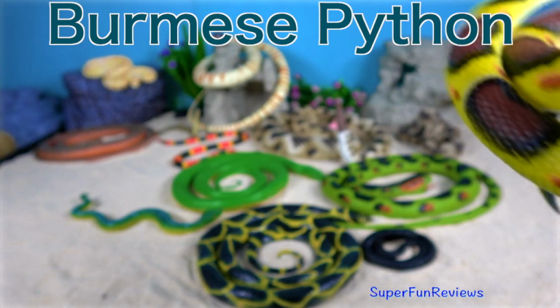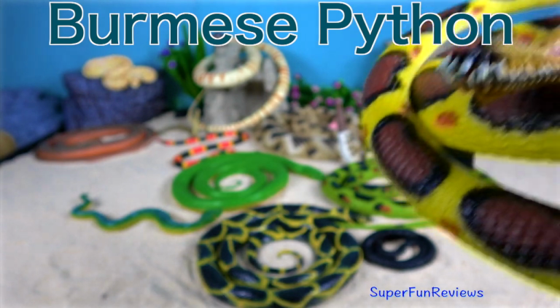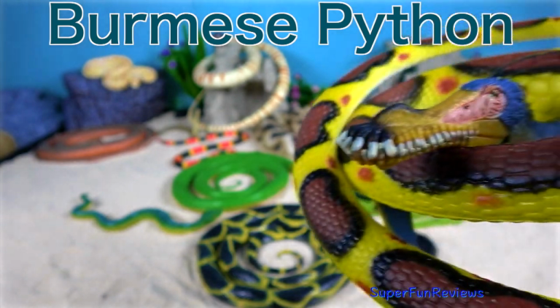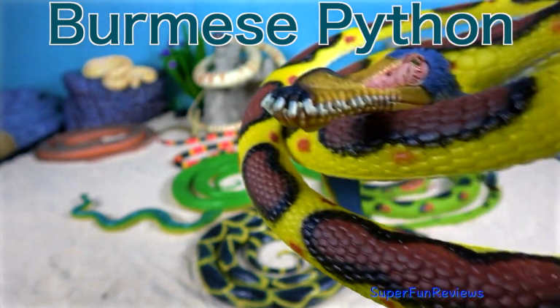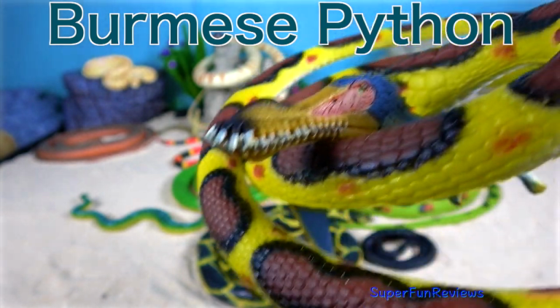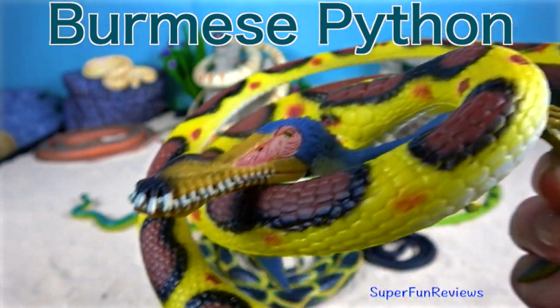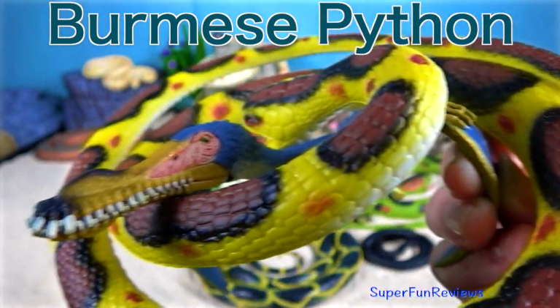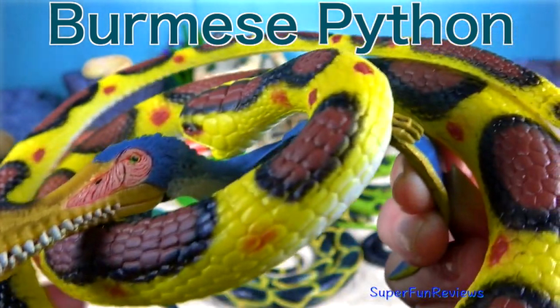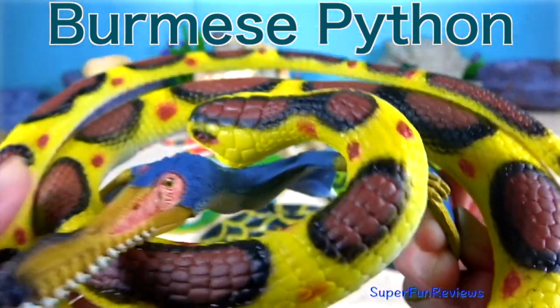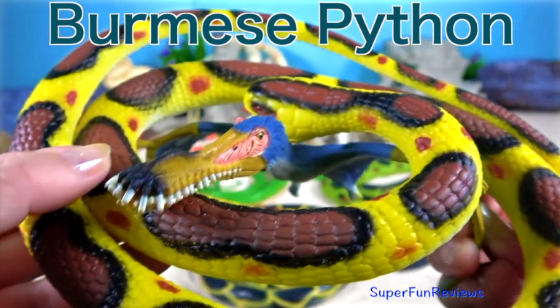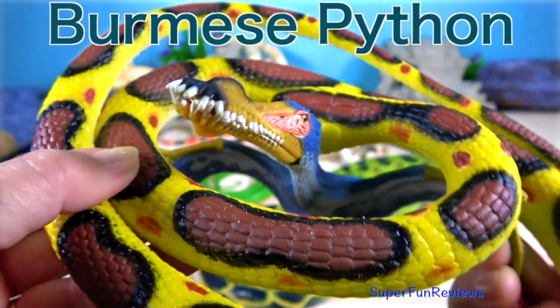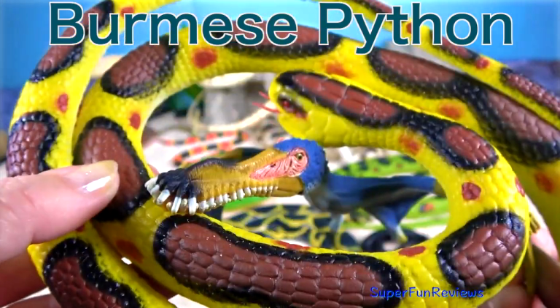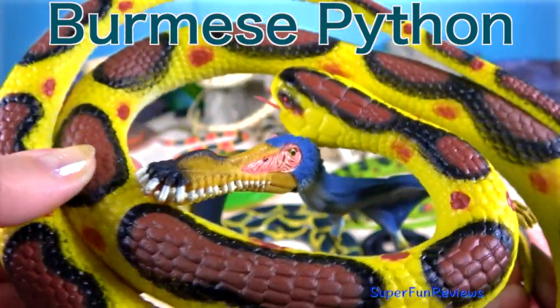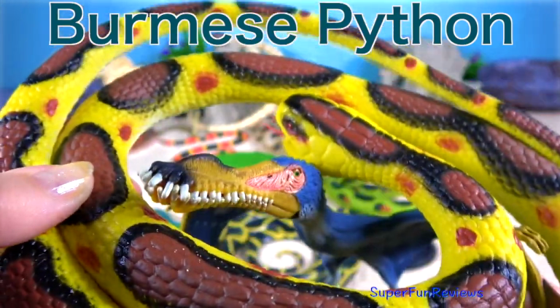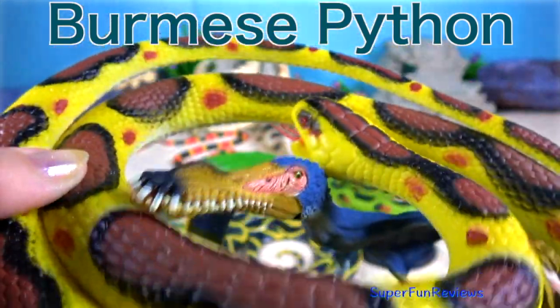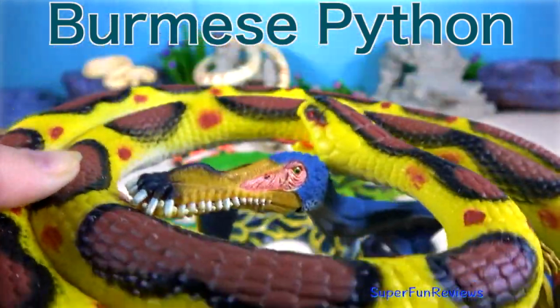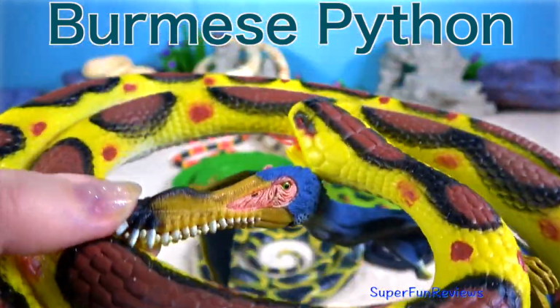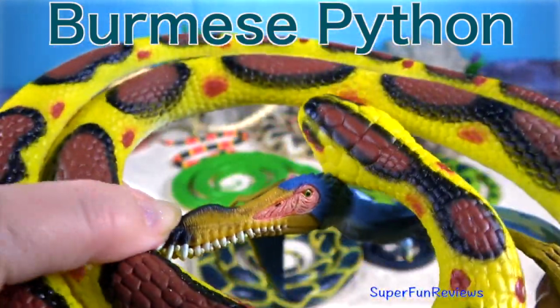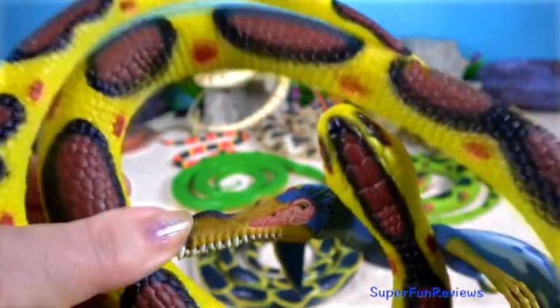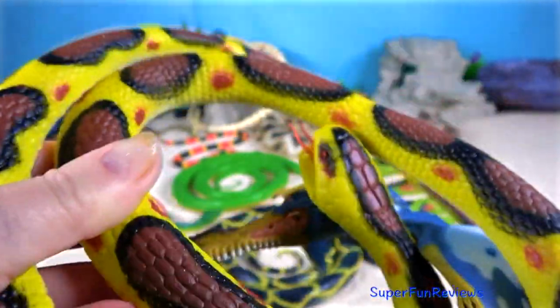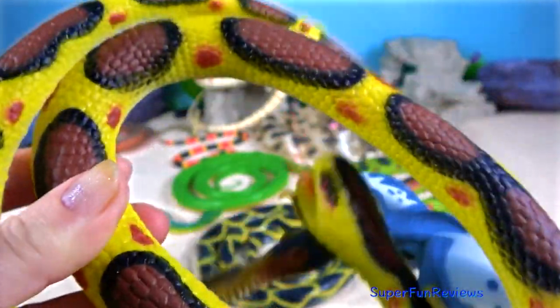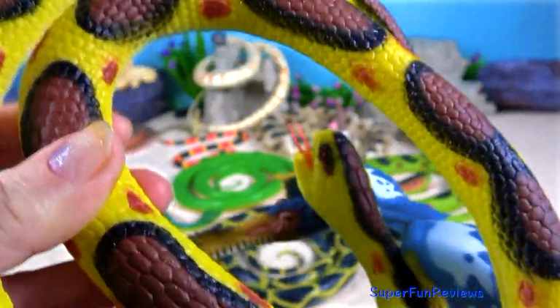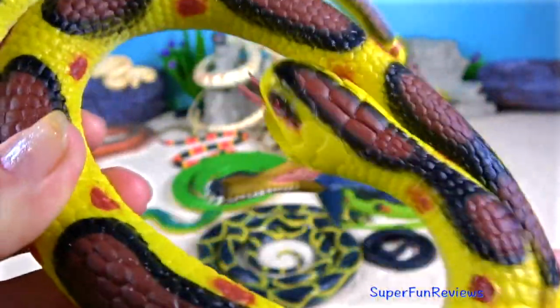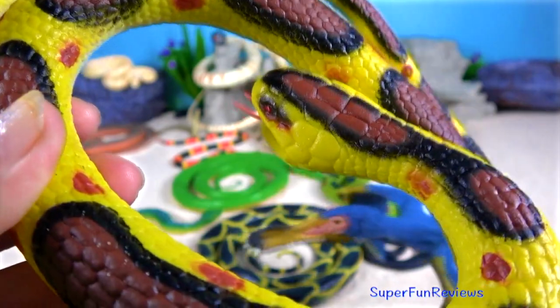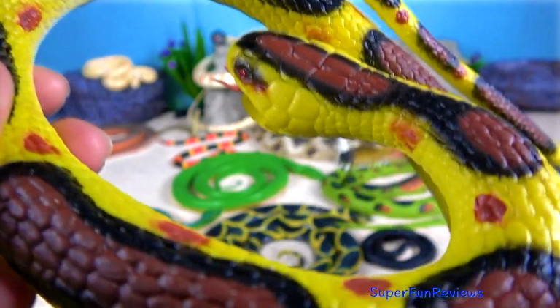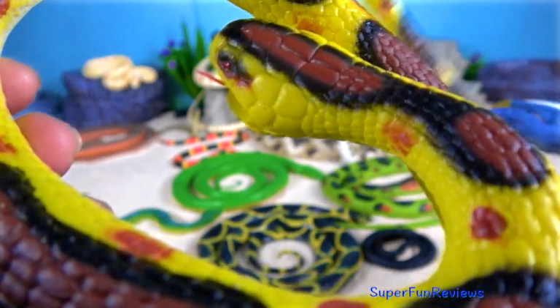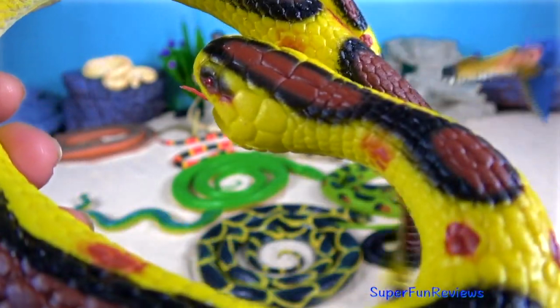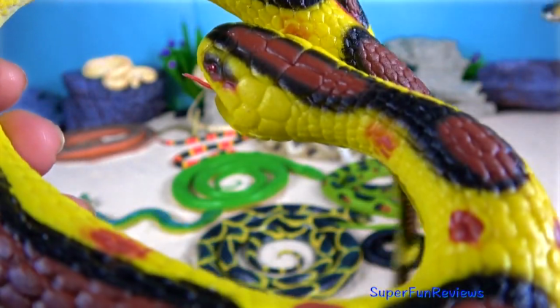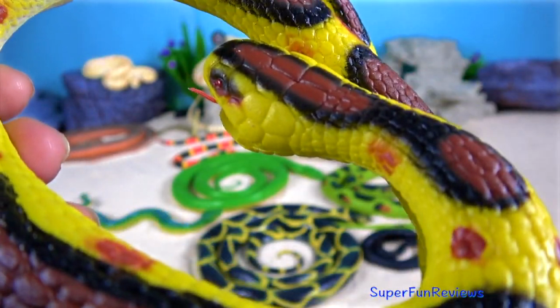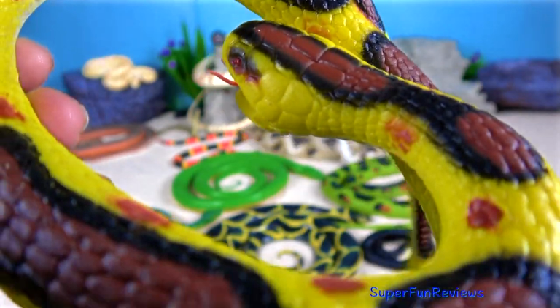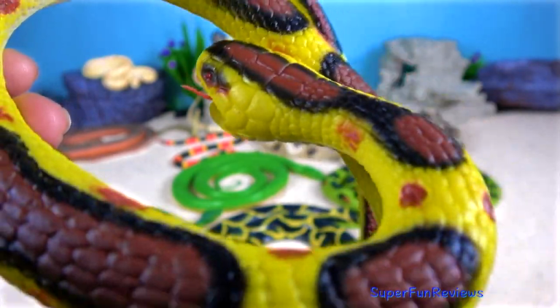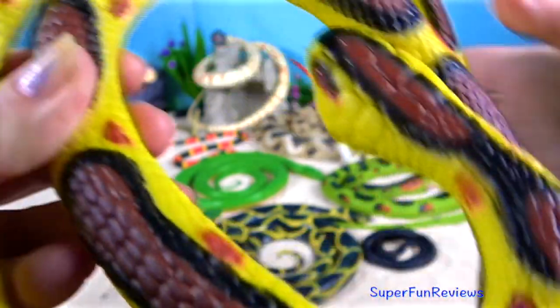Burmese python. The Burmese python is one of the five largest snakes in the world and can reach weights of up to 200 pounds or 90 kilograms.